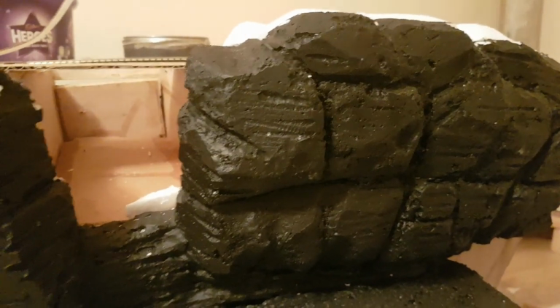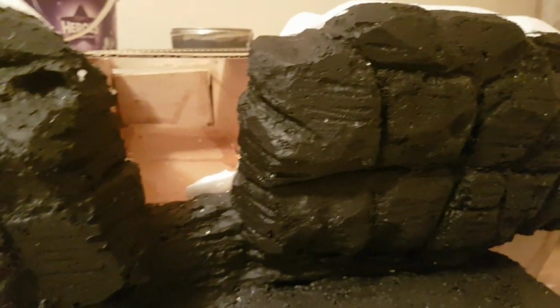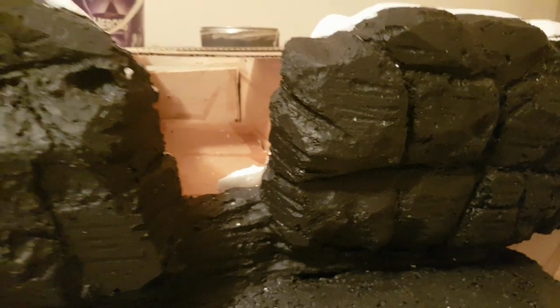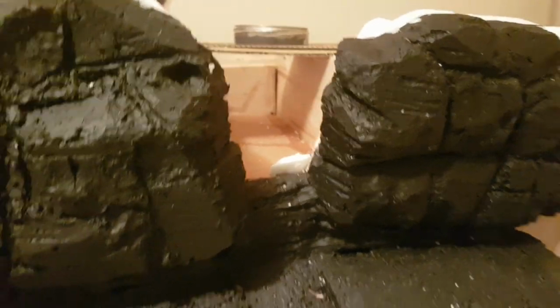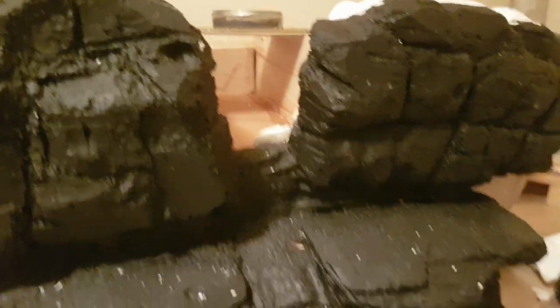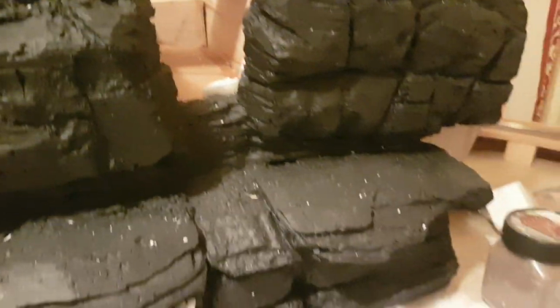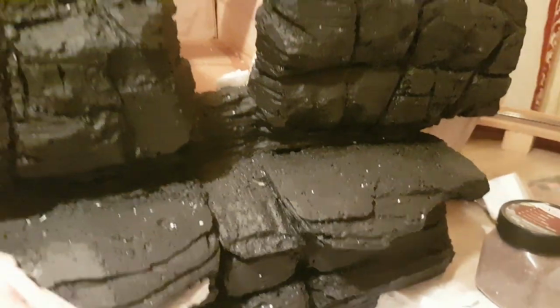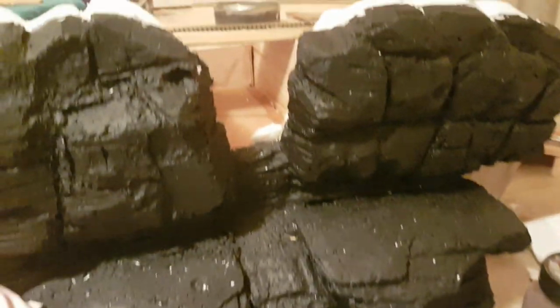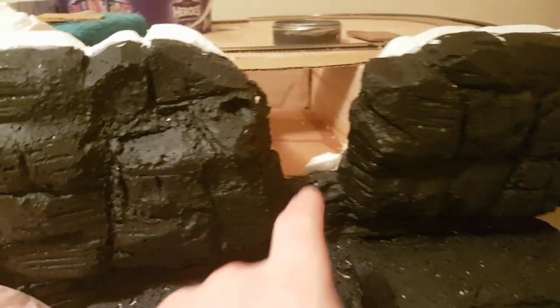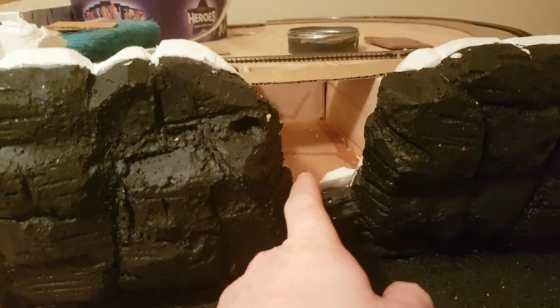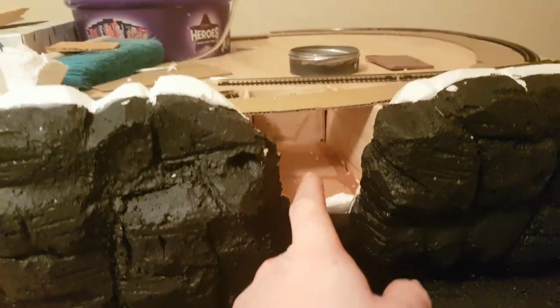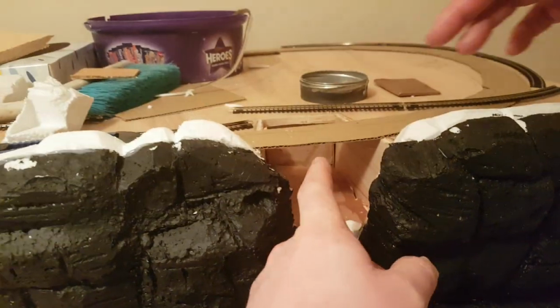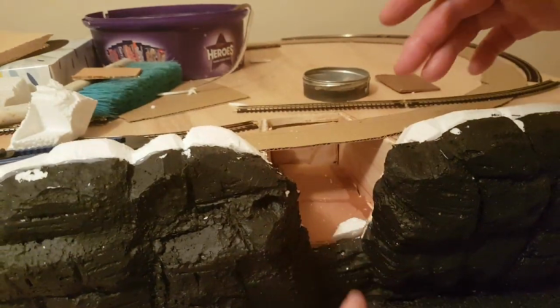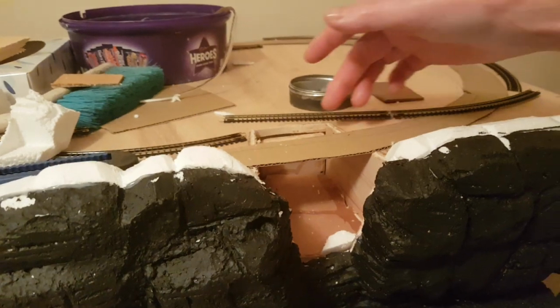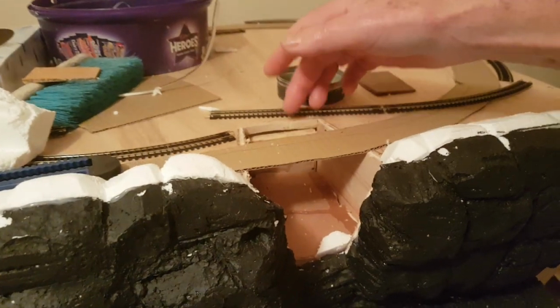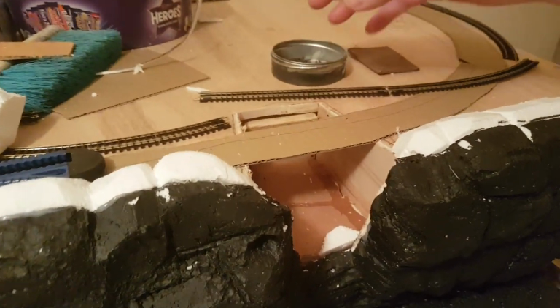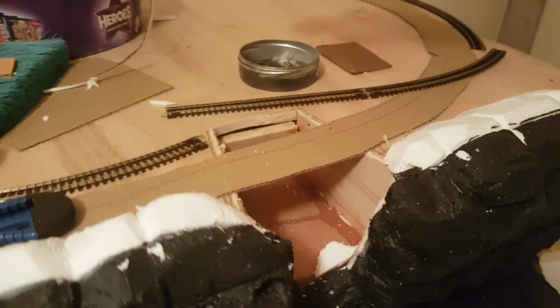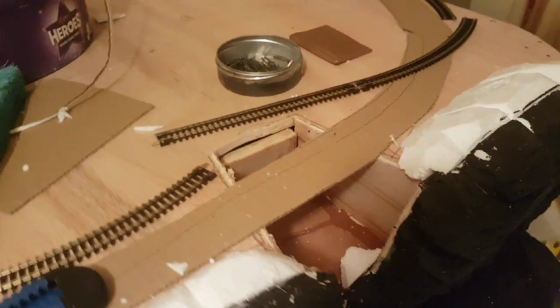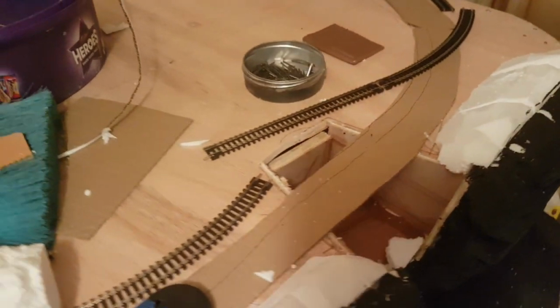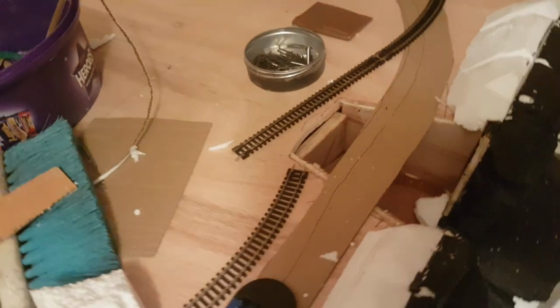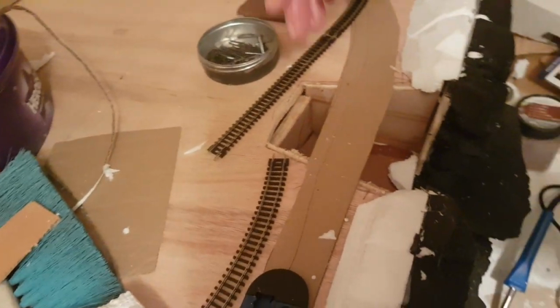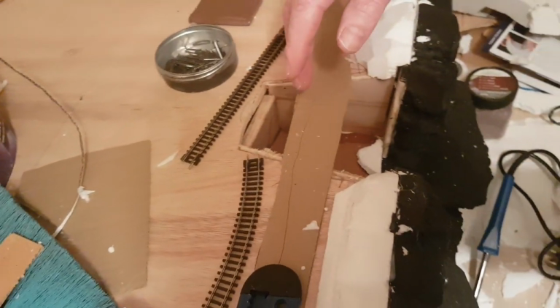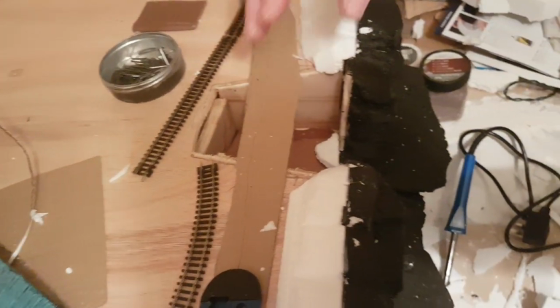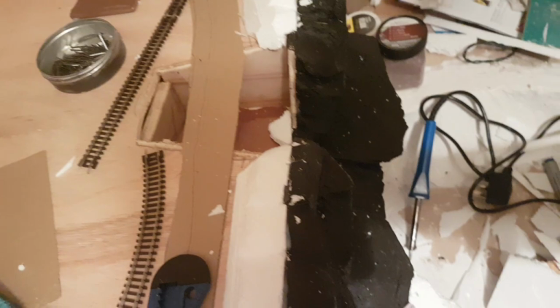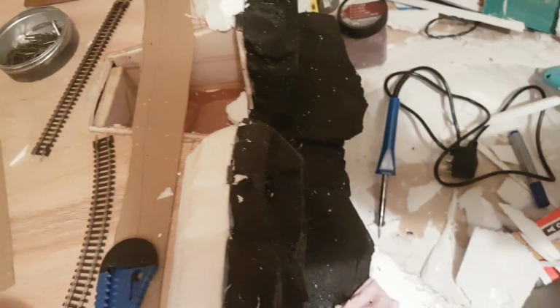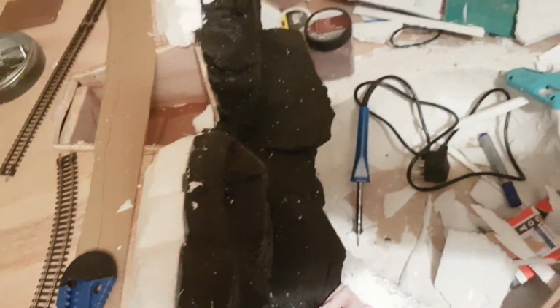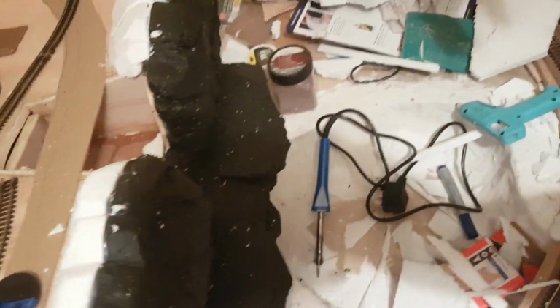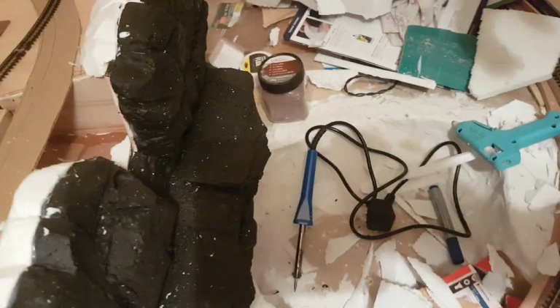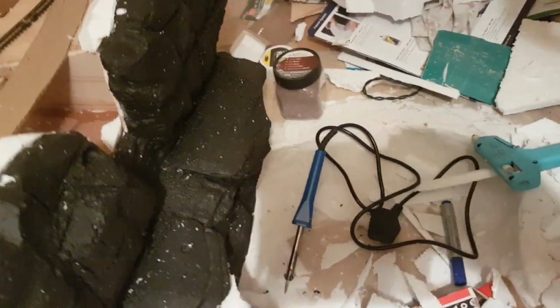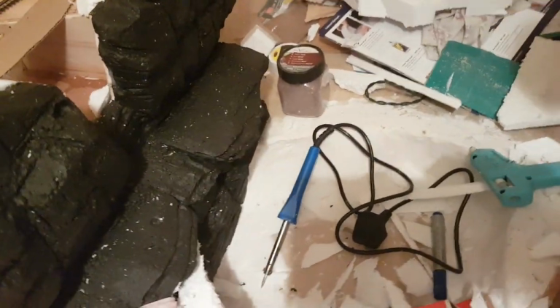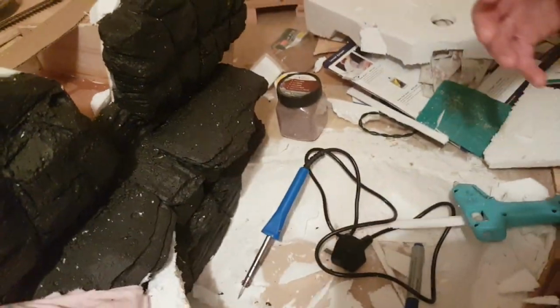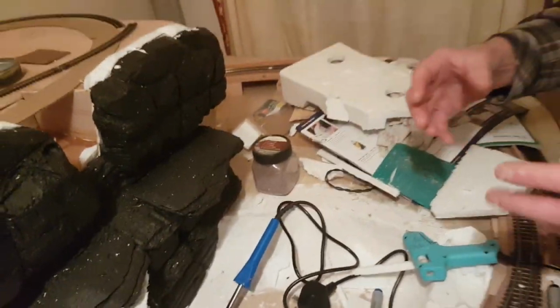I tried to do most of it with the retractable blades. This section here is going to be a waterfall. So that area will be able to be shaped a bit more, and I will buy some of that scenic product — it's like a resin but similar to water.